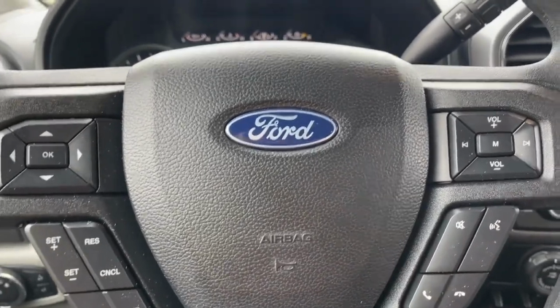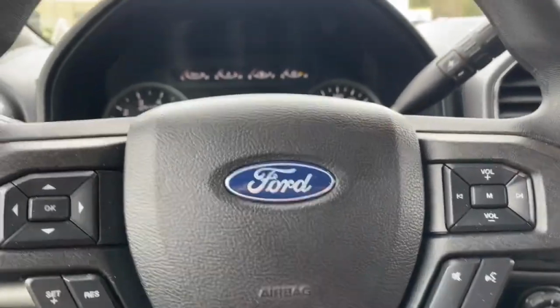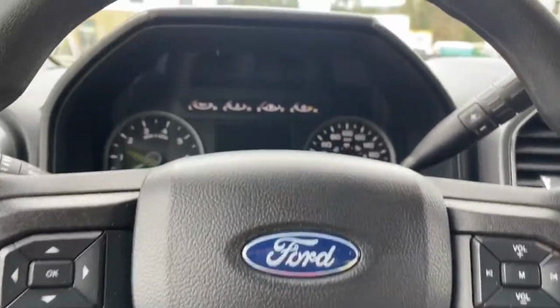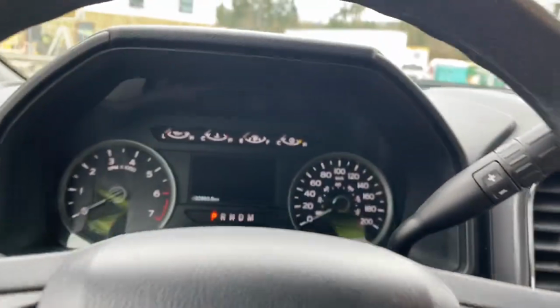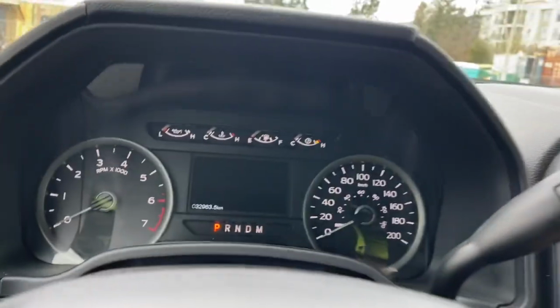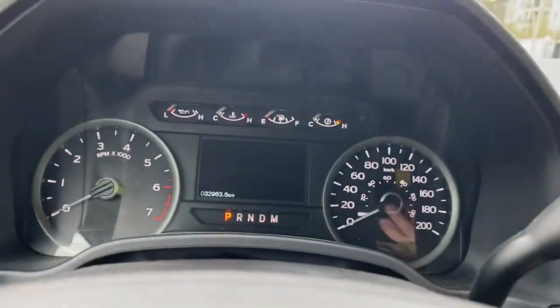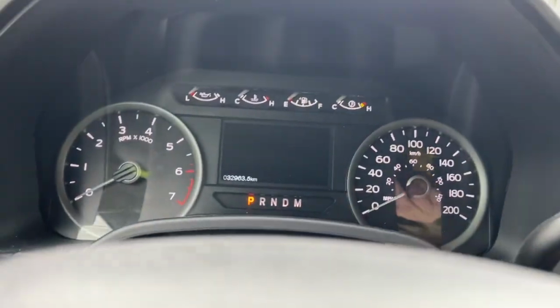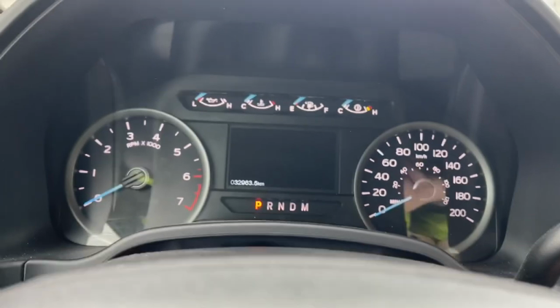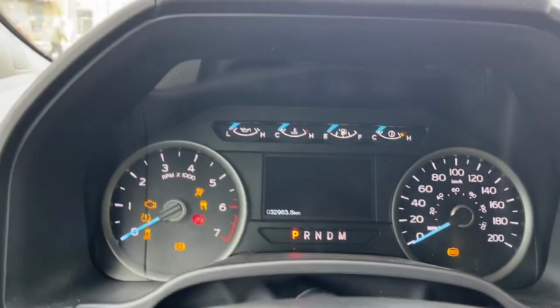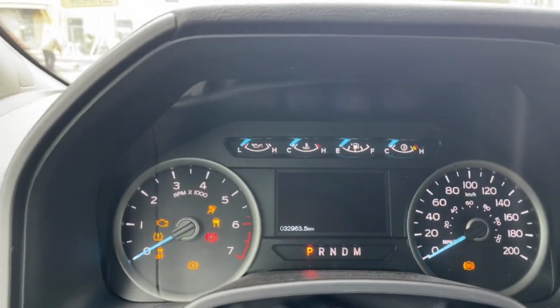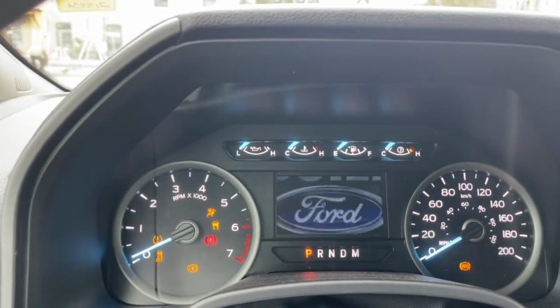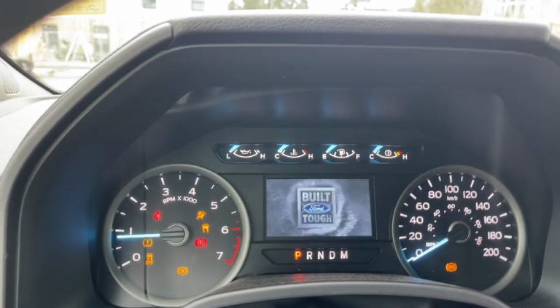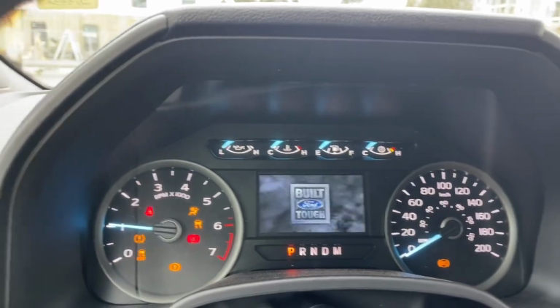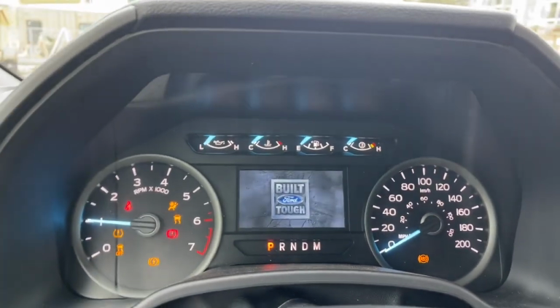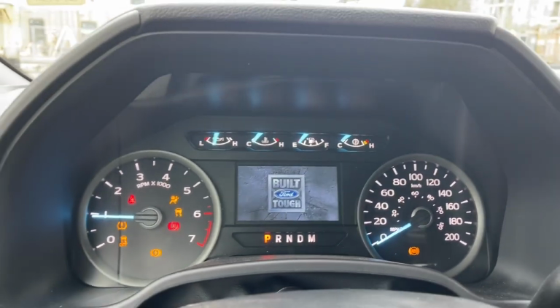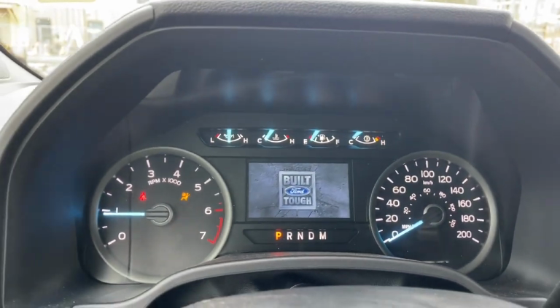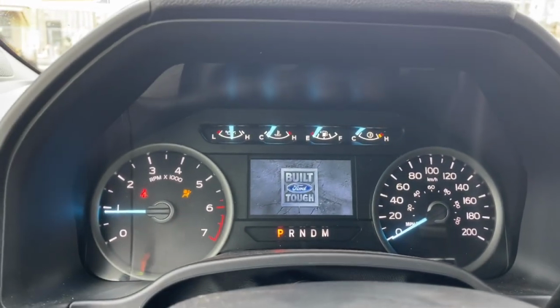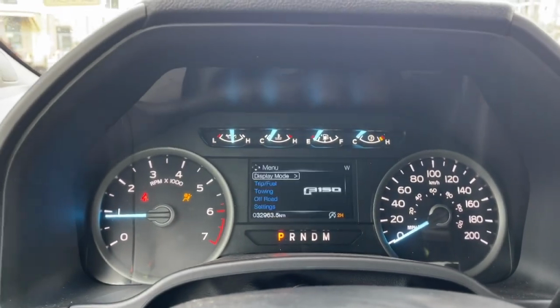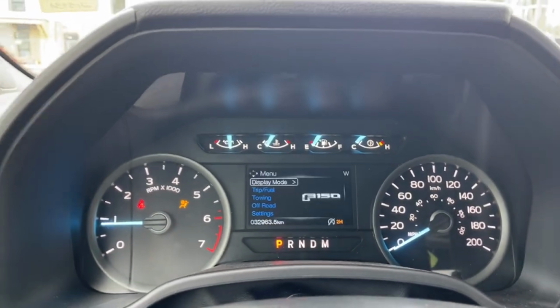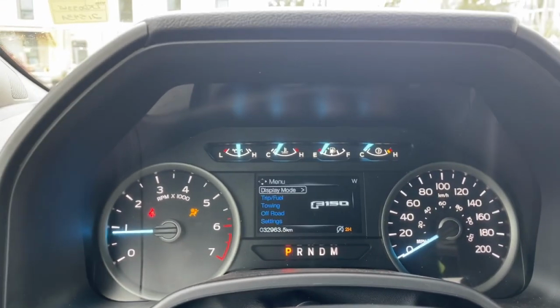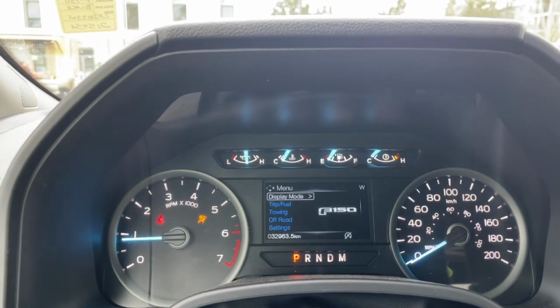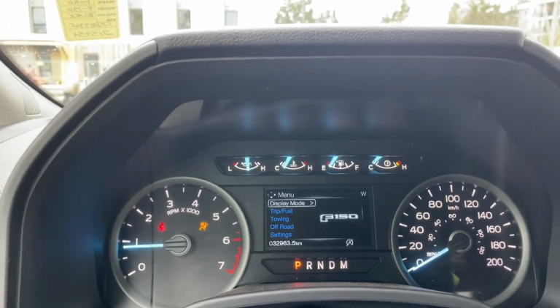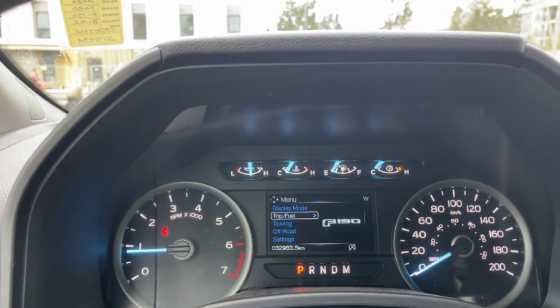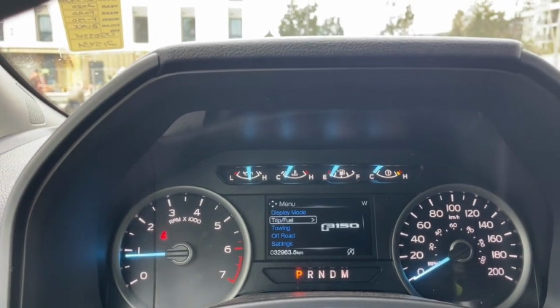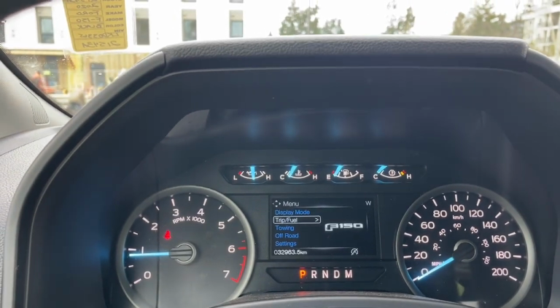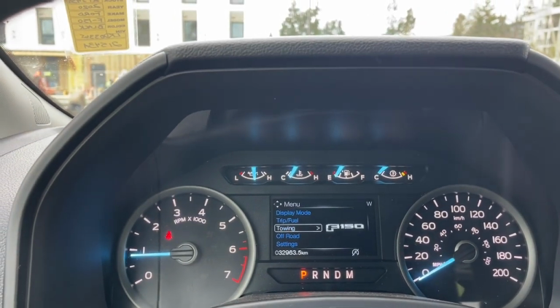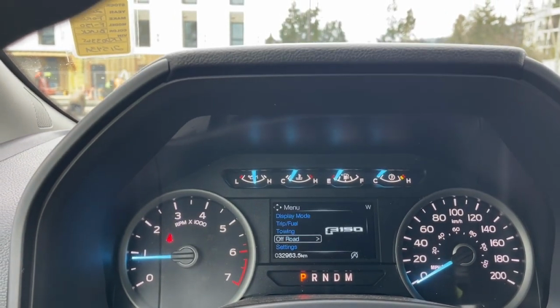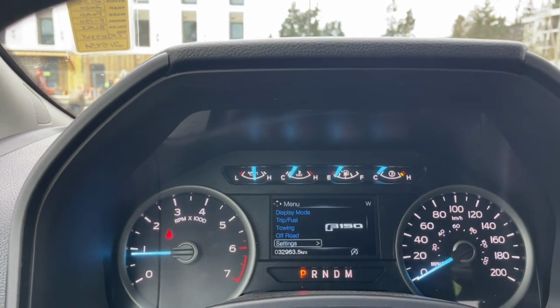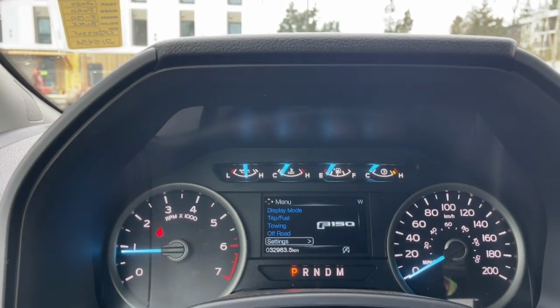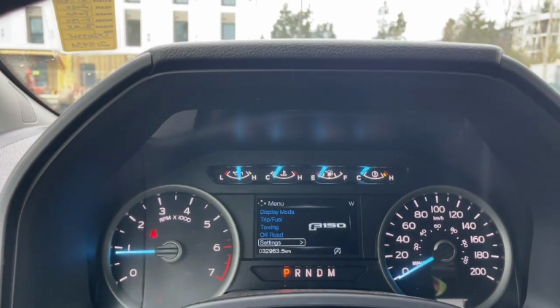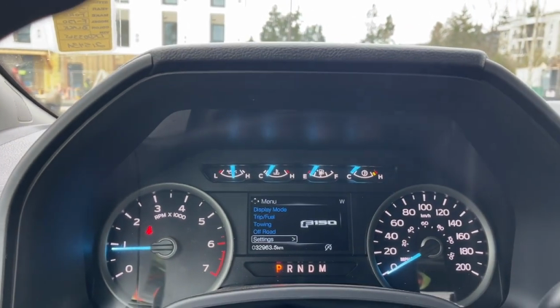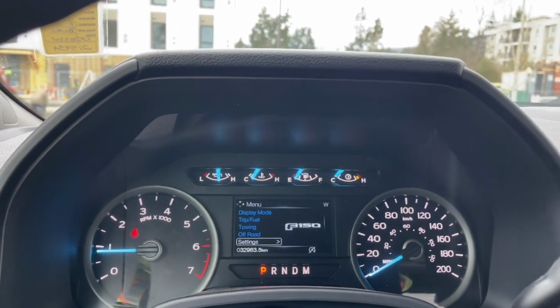When we start up the vehicle you're going to see any important messages, your odometer reading, and the menu that we can go through. We have display mode, trip fuel, towing, off-road settings, and these all have sub-menus.